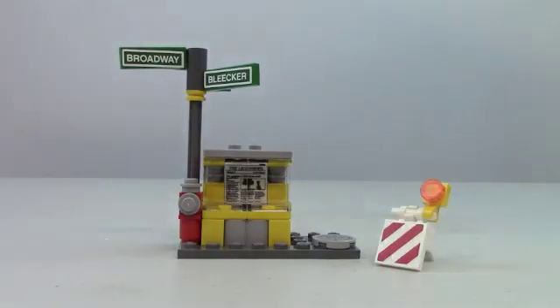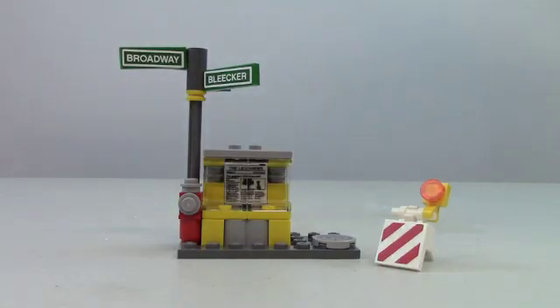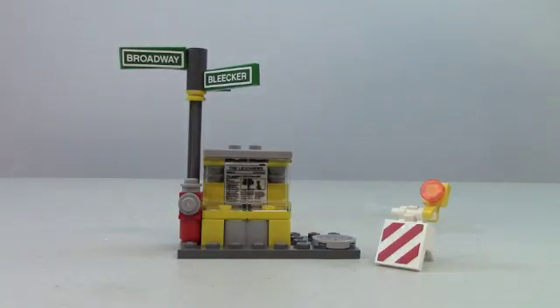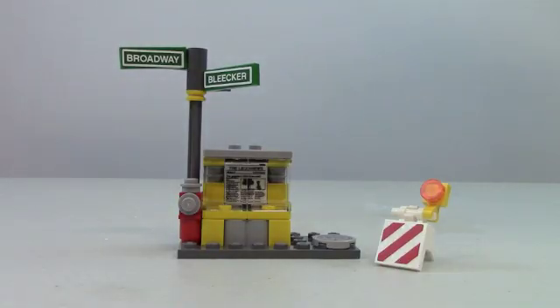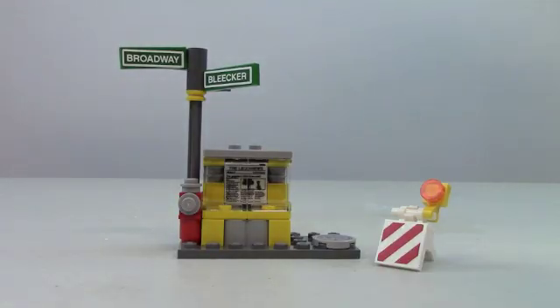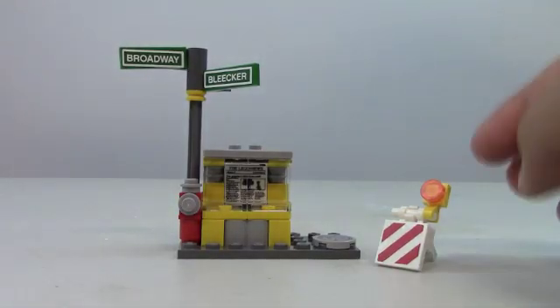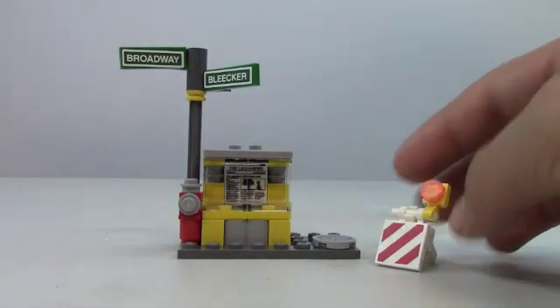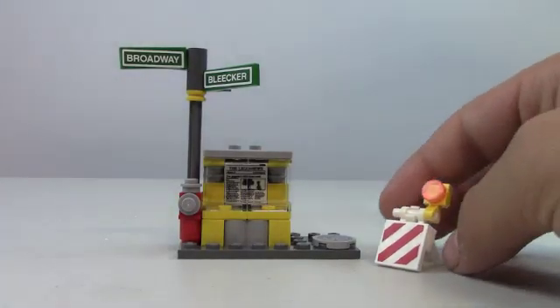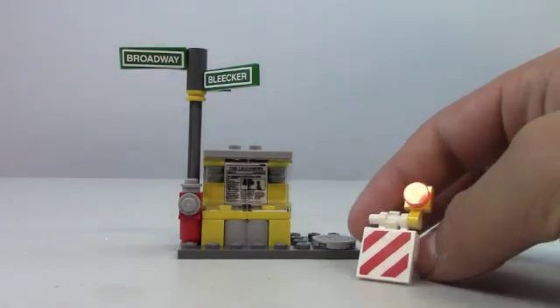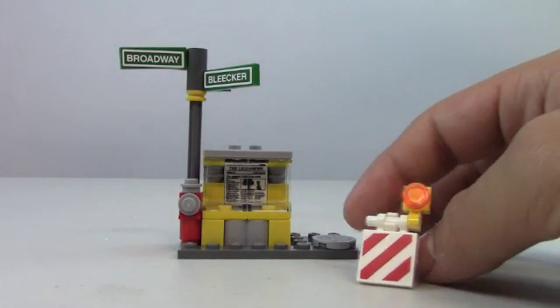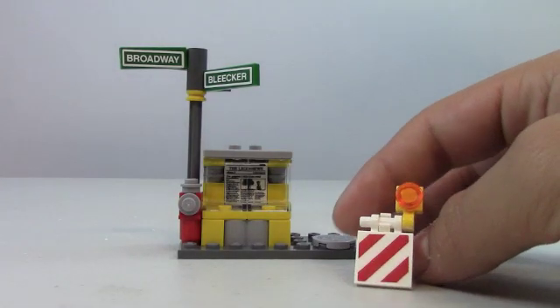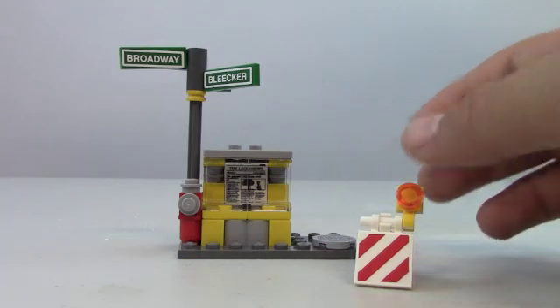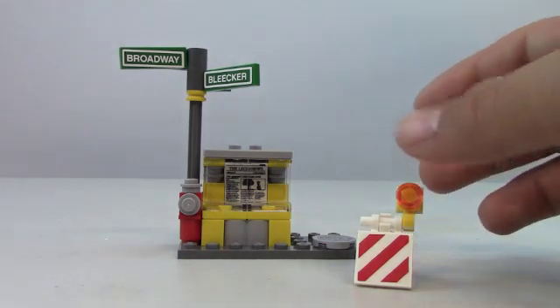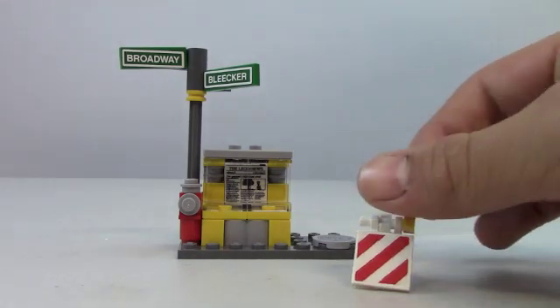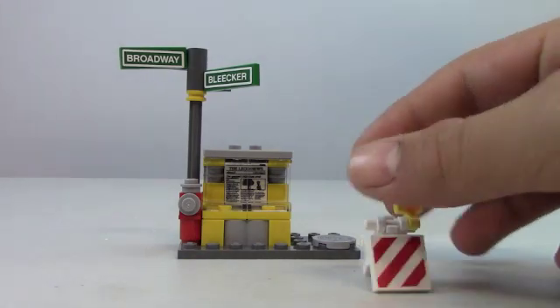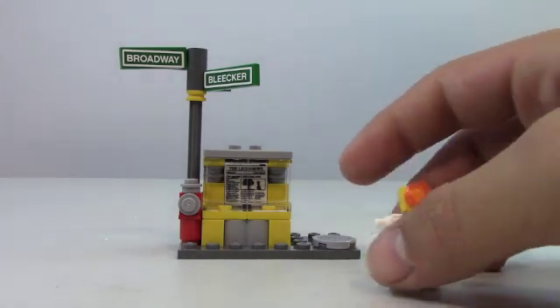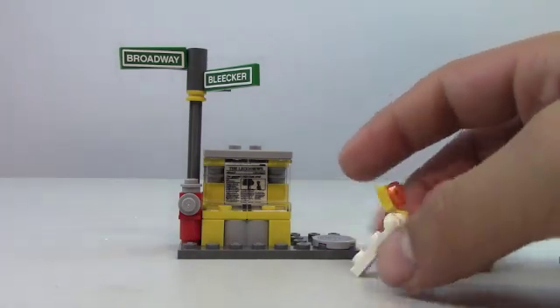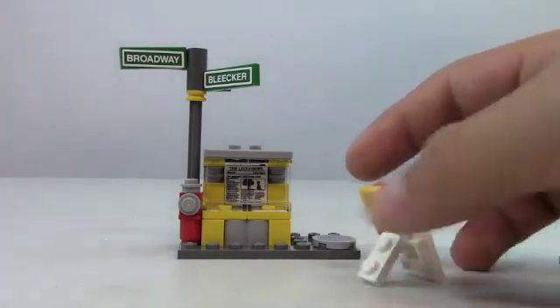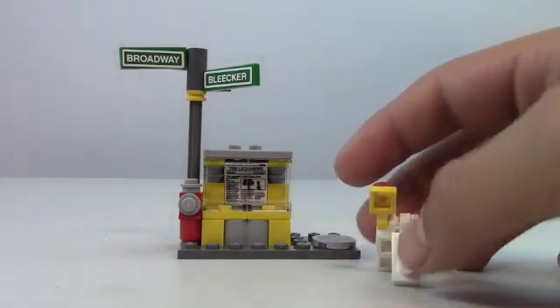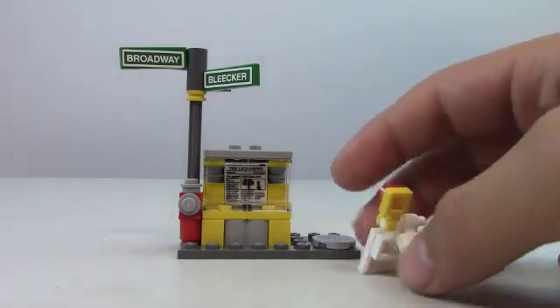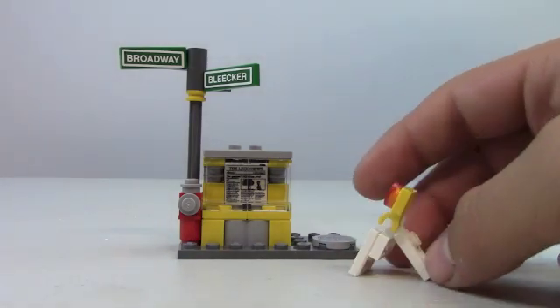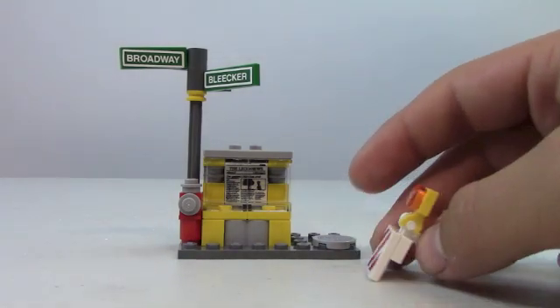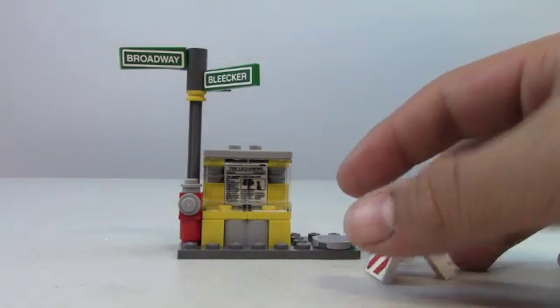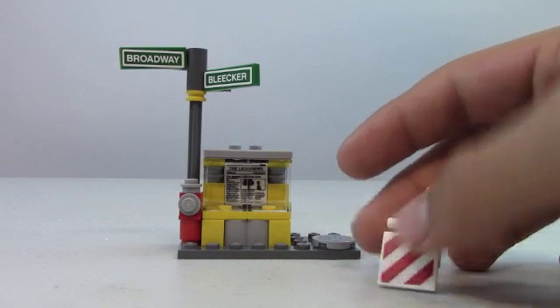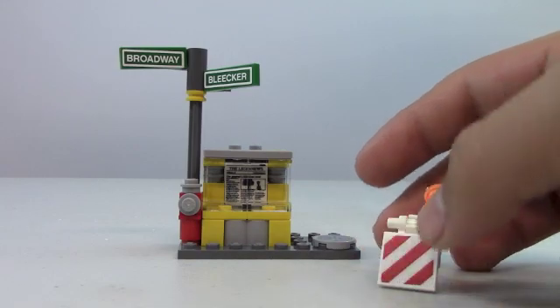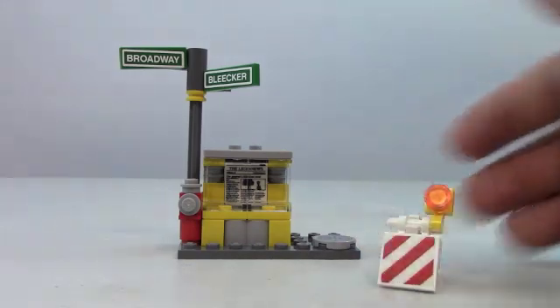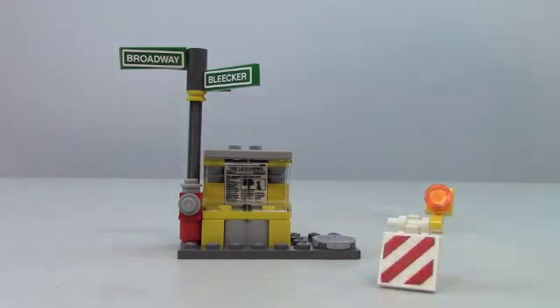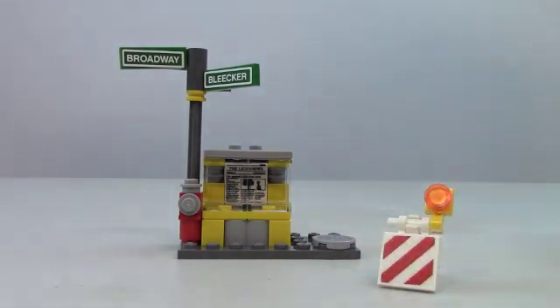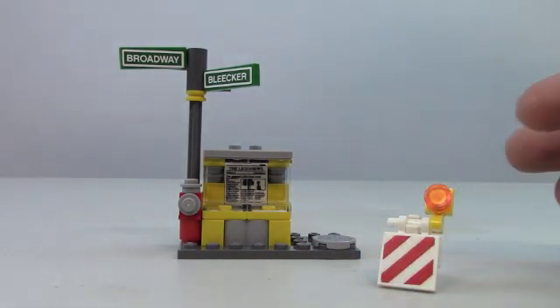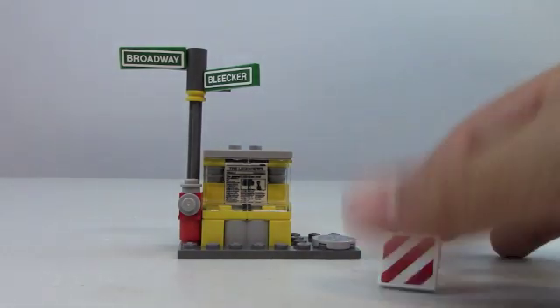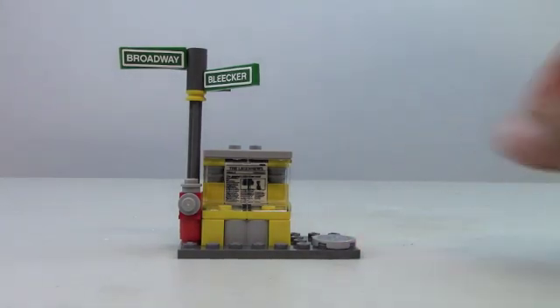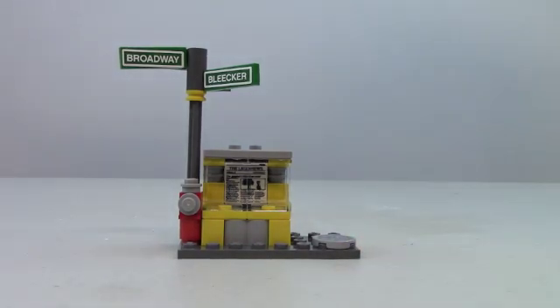Here's a look at the two accessories that come in the set. We get the construction sign with the orange flashing light. Leonardo uses this to go airborne and get the canister of mutagen, so you can use it for playability.